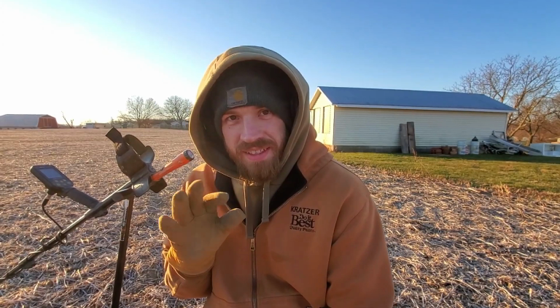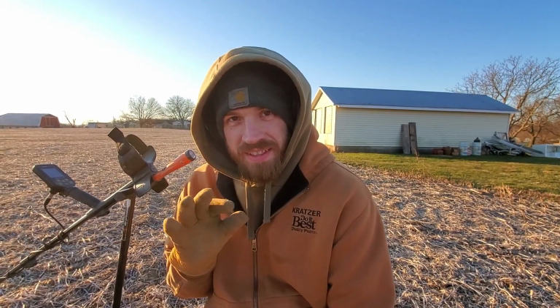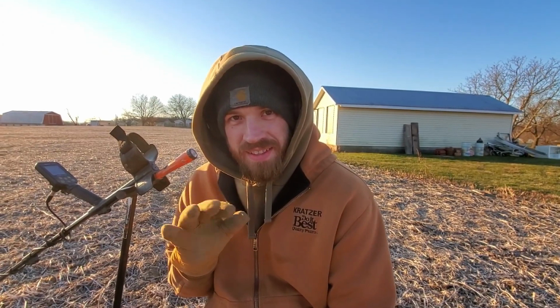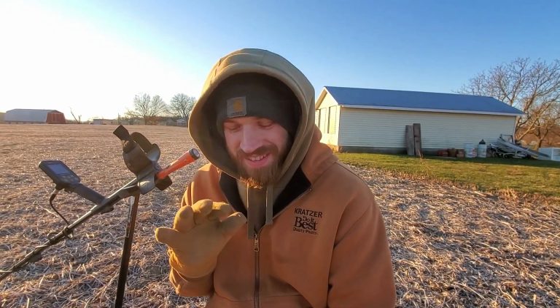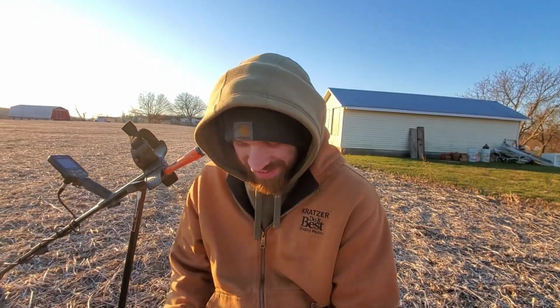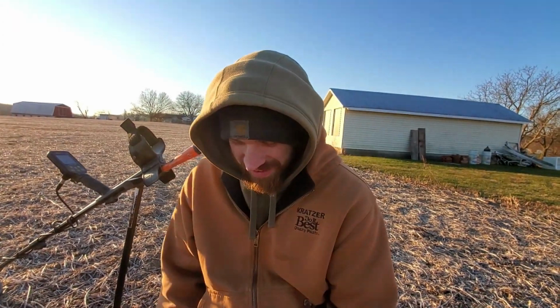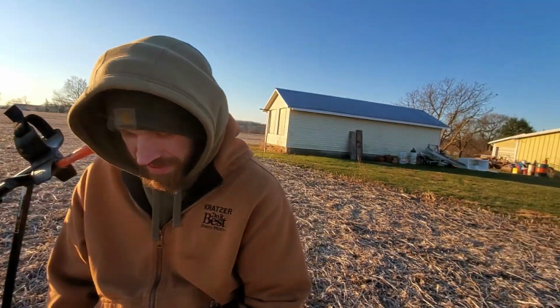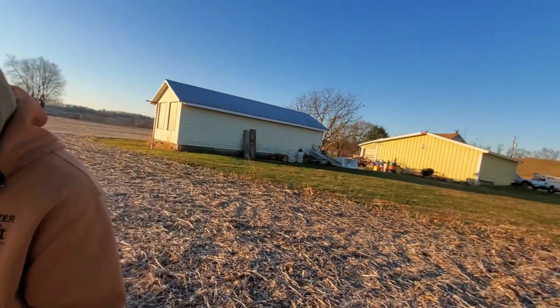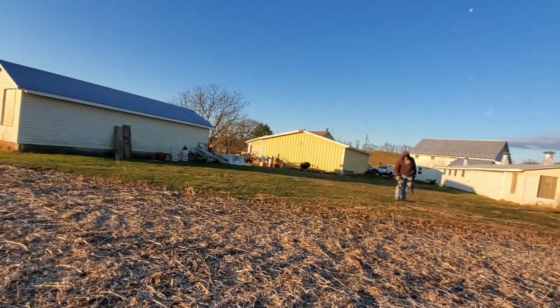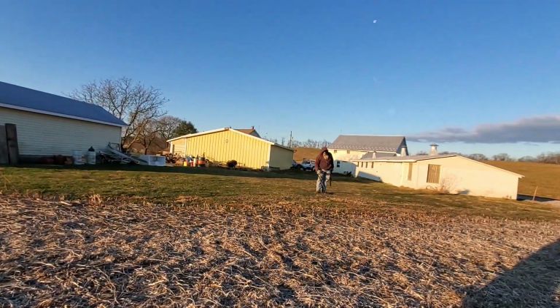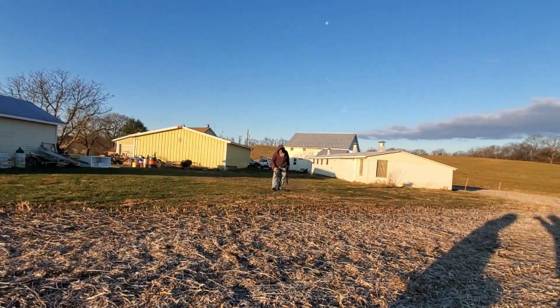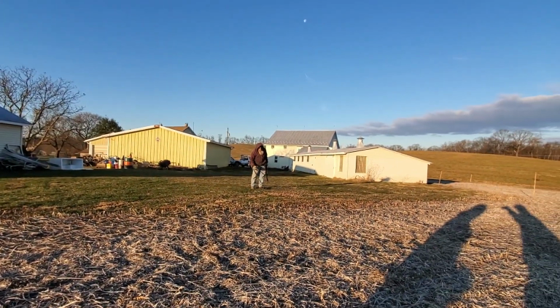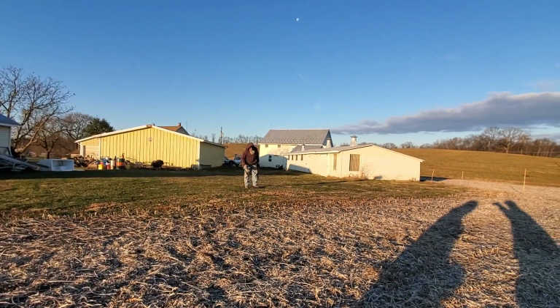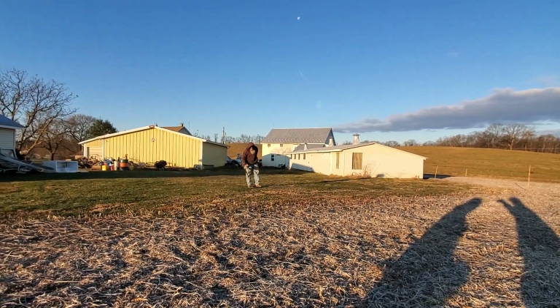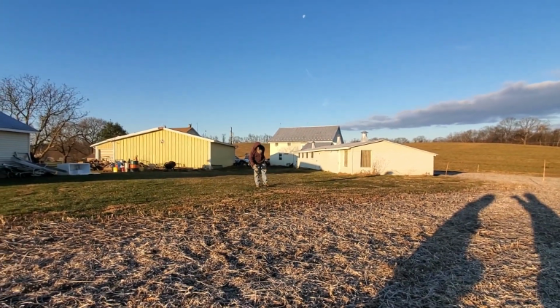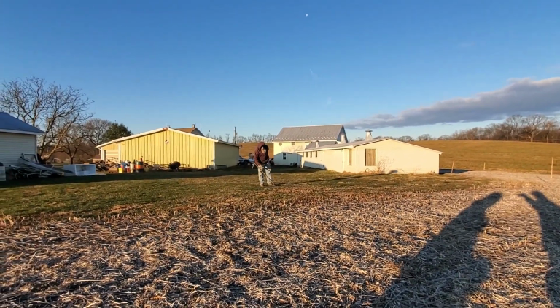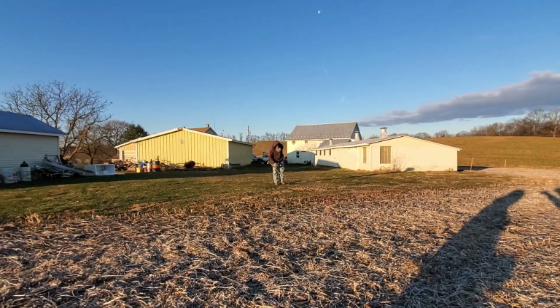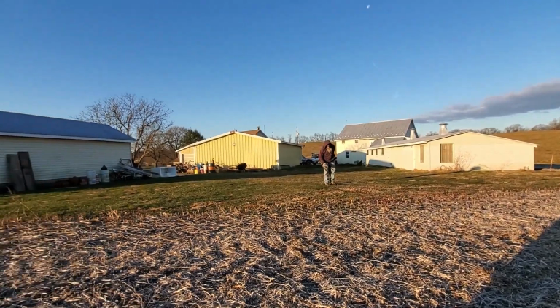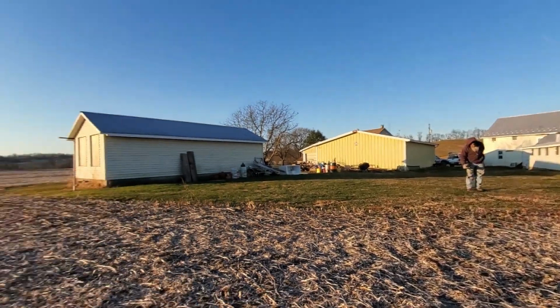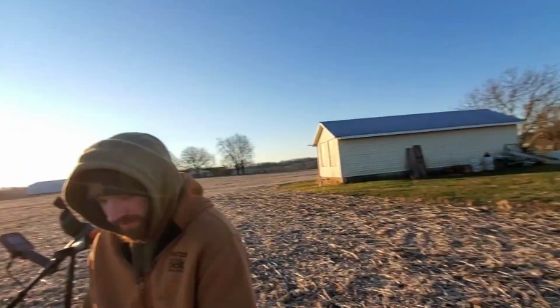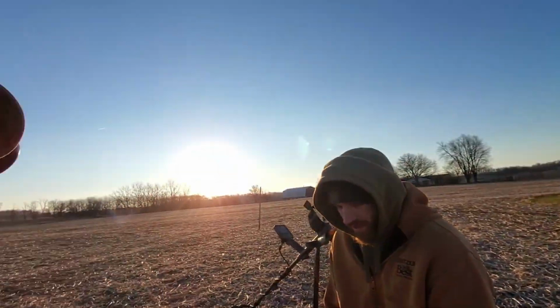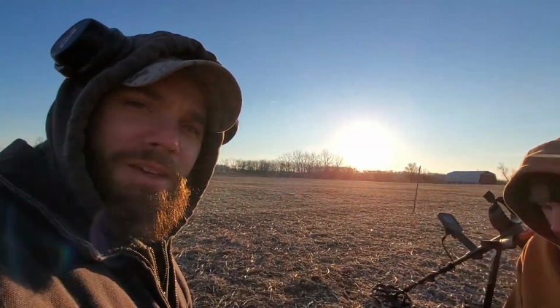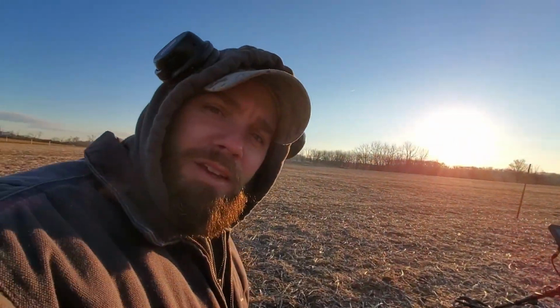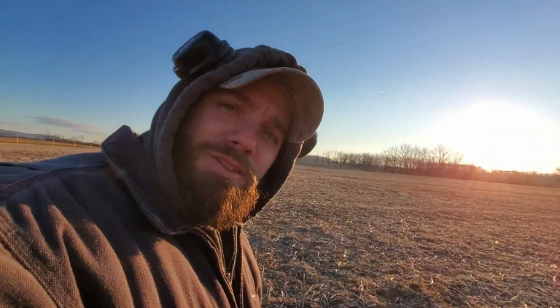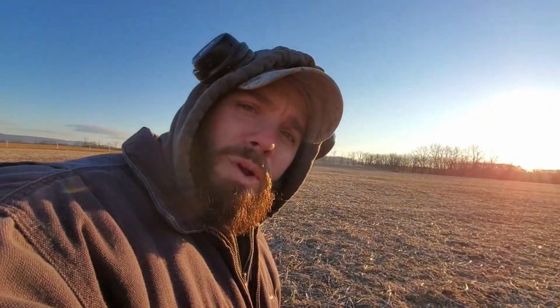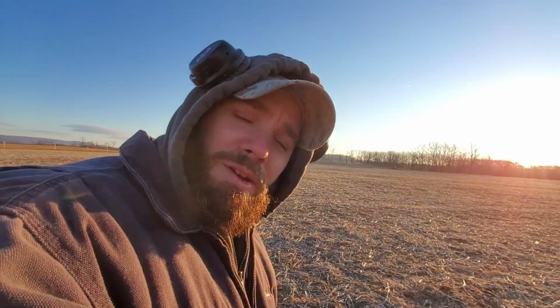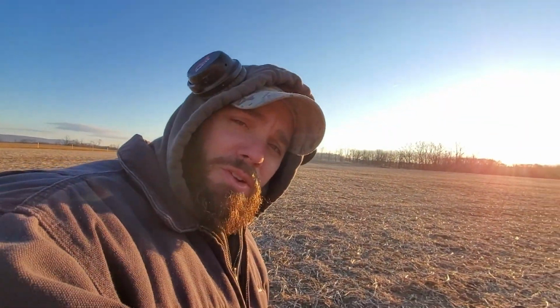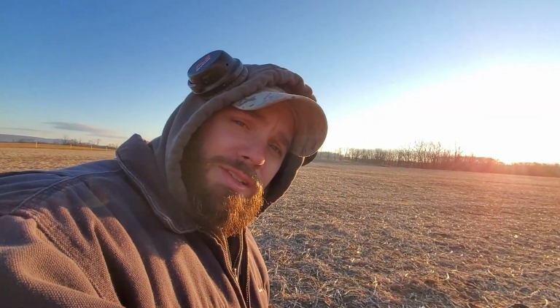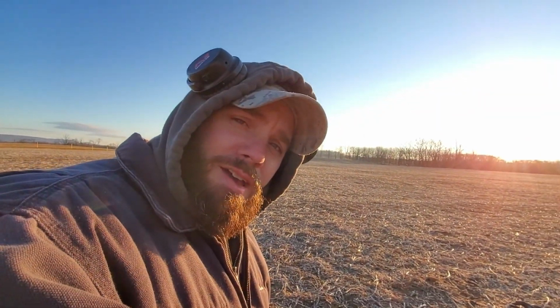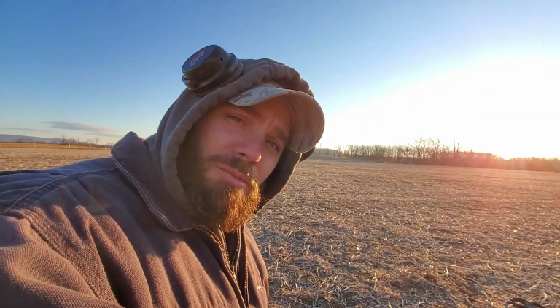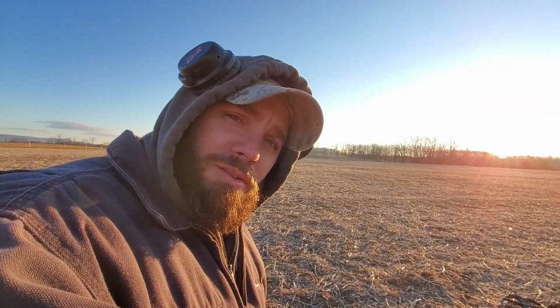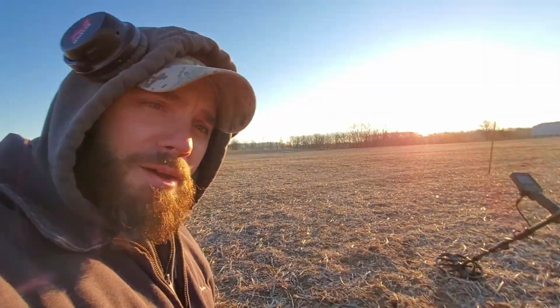Hey guys, I got Mr. Buff here — his dad came out to detect with us for his first time. It is 20-some degrees out and we're bundled up.